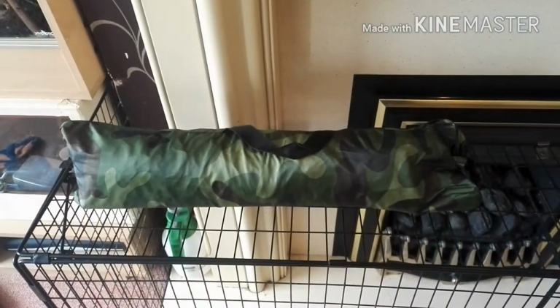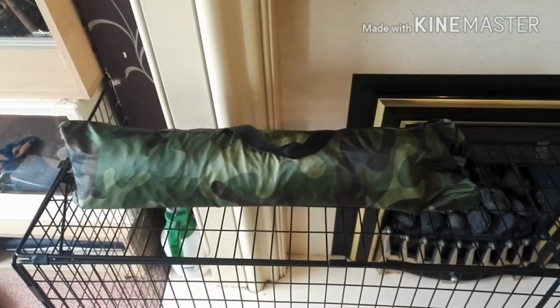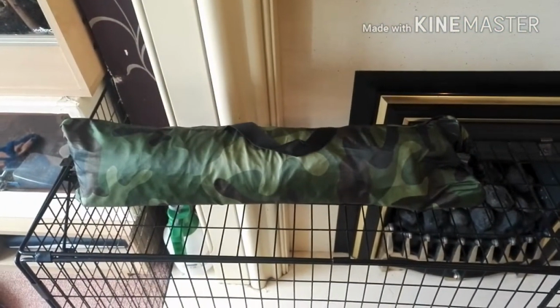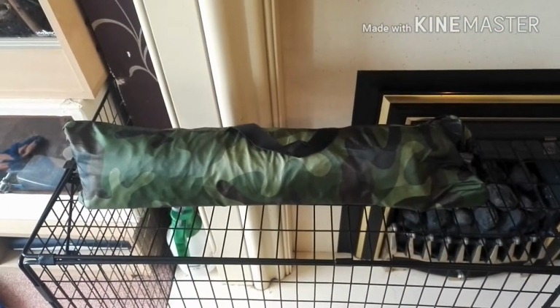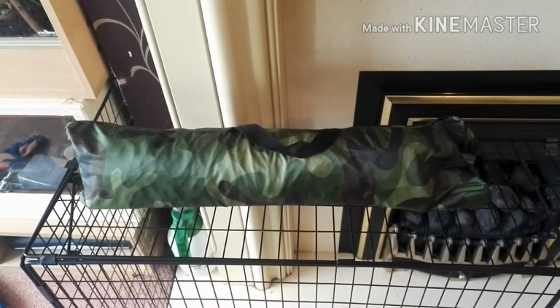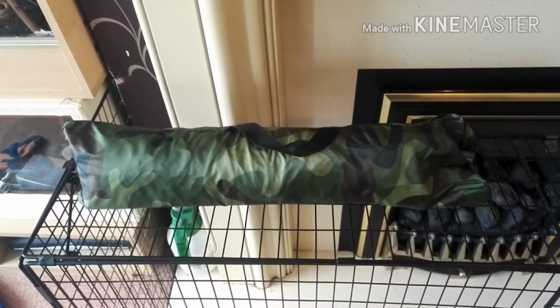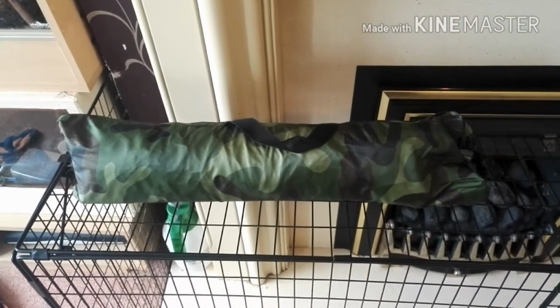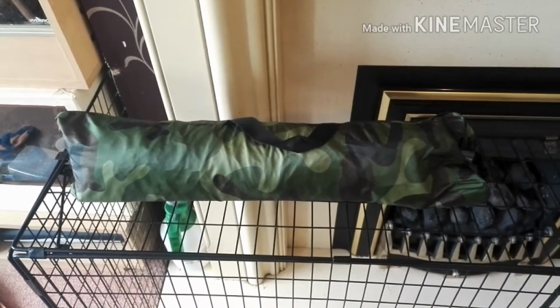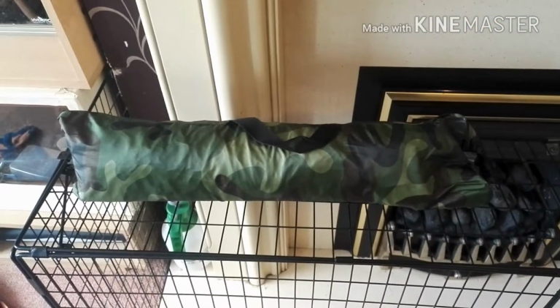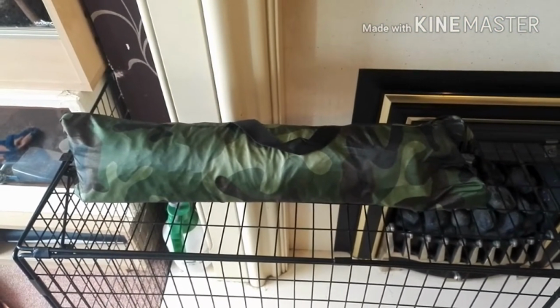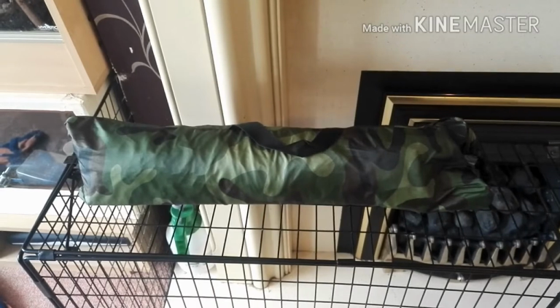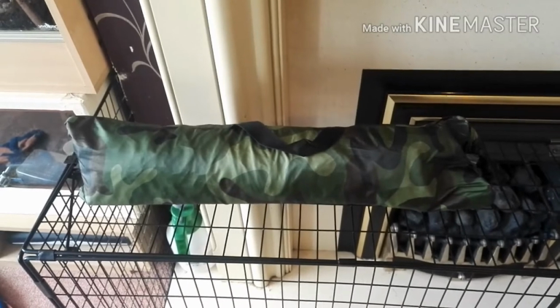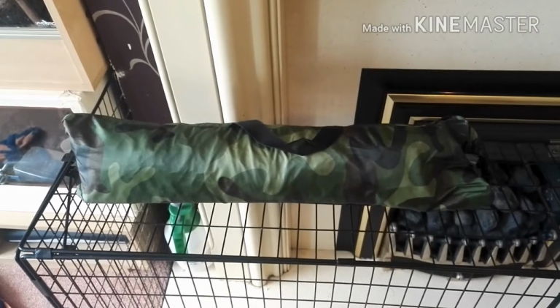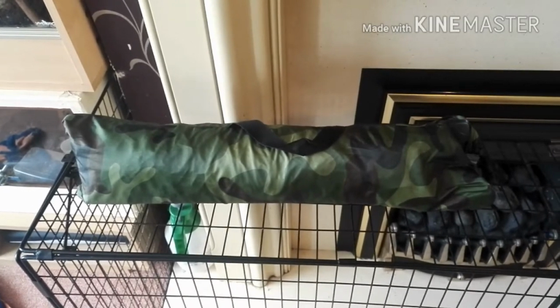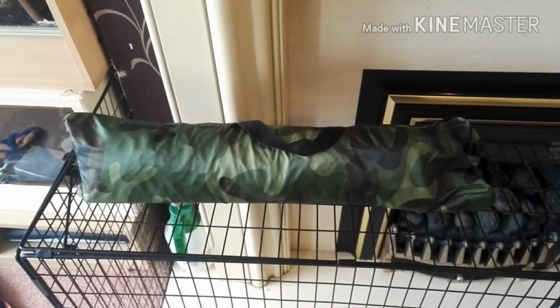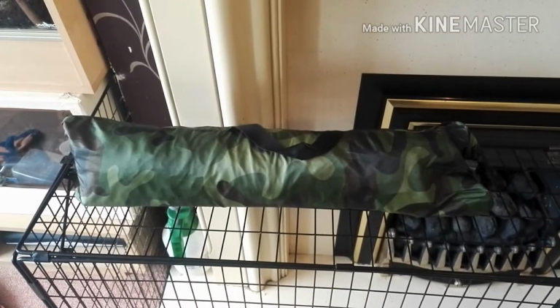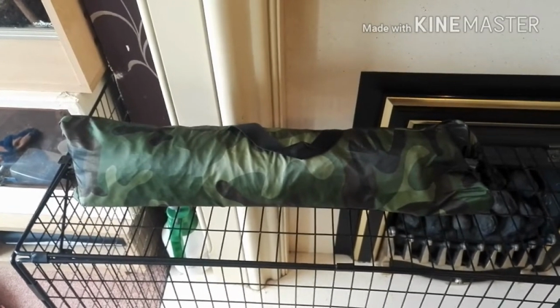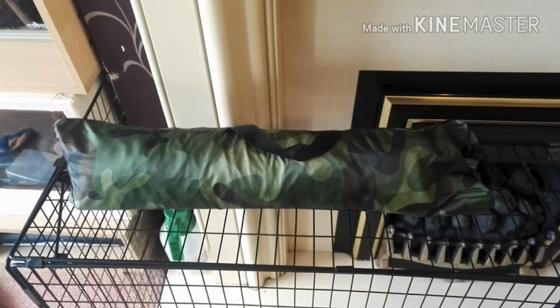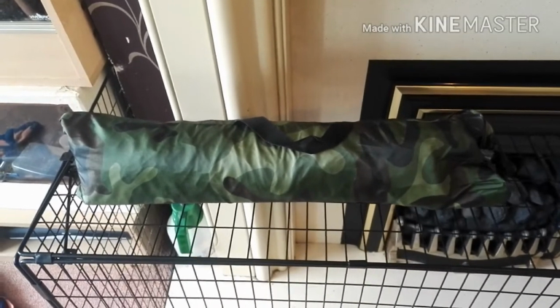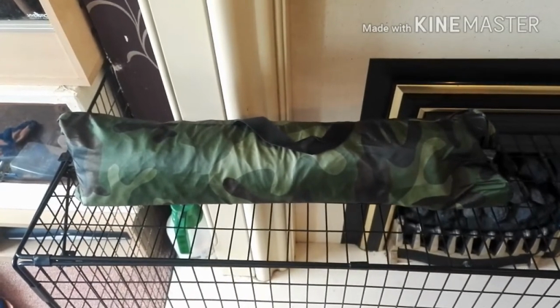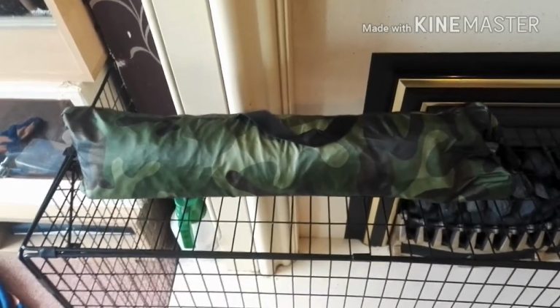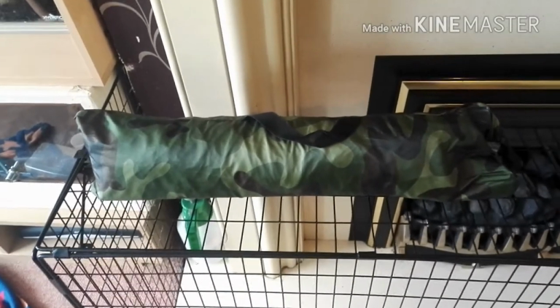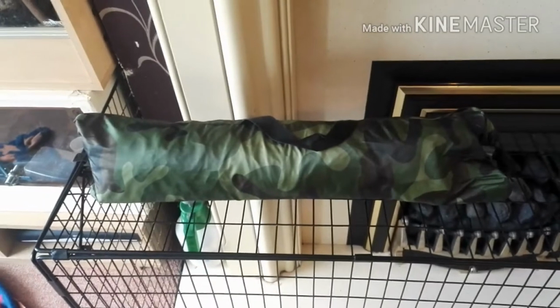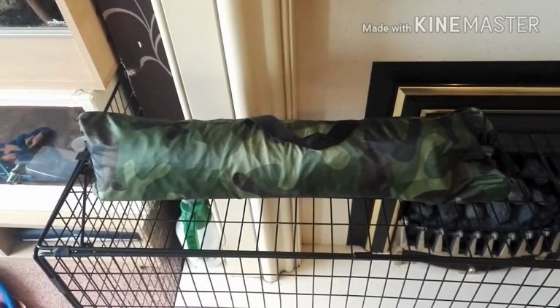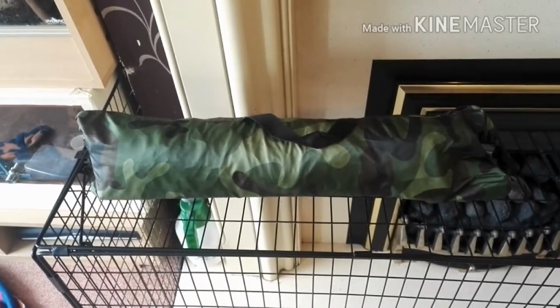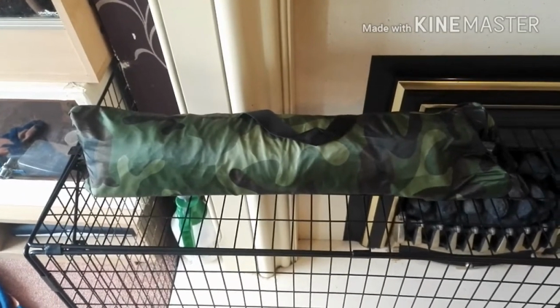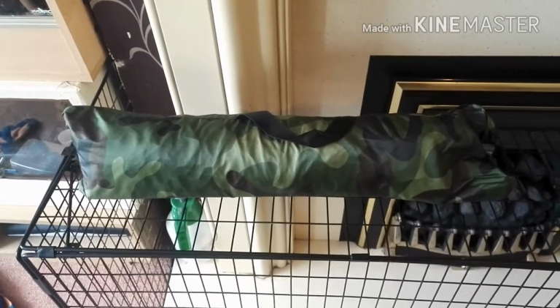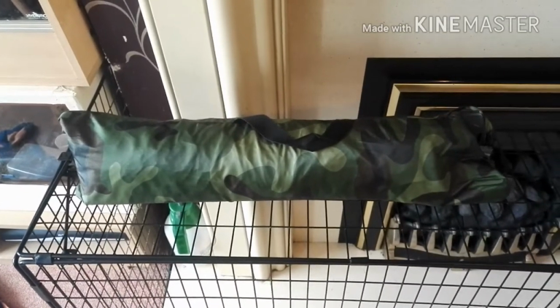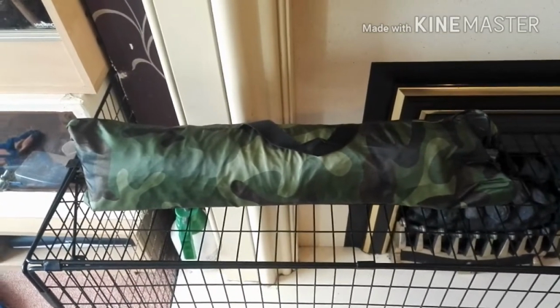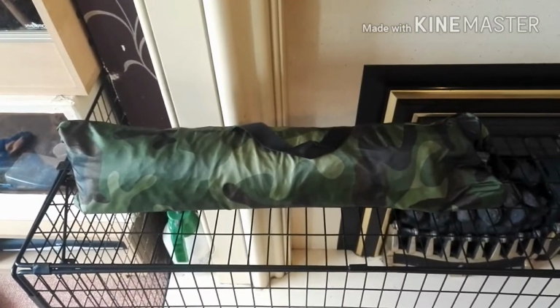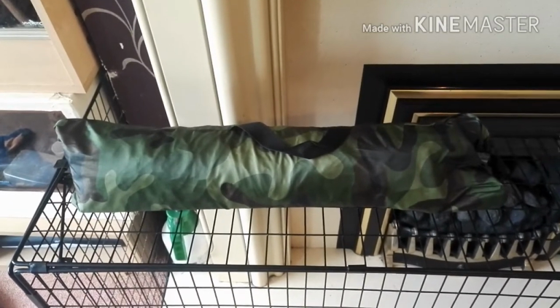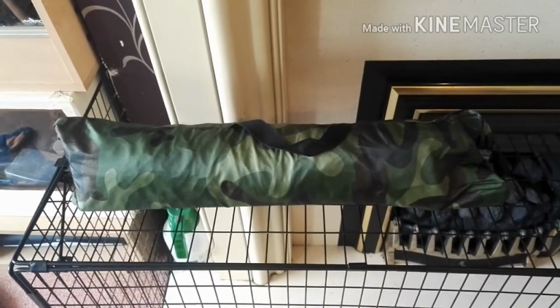A new tent has arrived. It's meant to be a two-man tent — a cheapy Charlie thing, it's about £11, £12. I wanted something really cheap, doesn't really matter if it gets tatty.